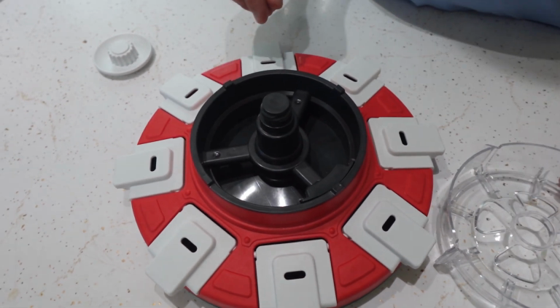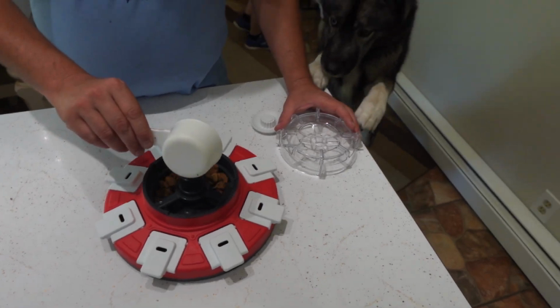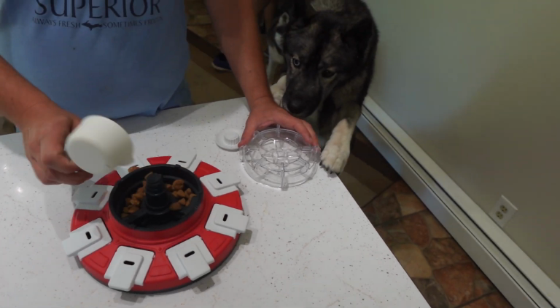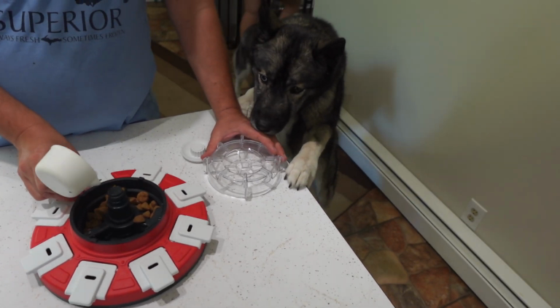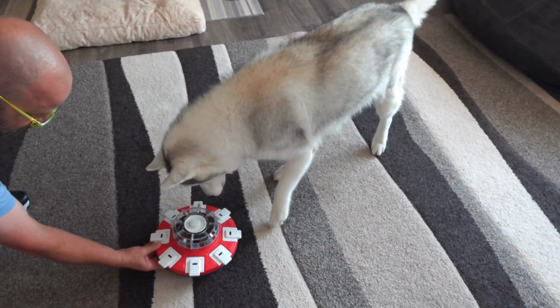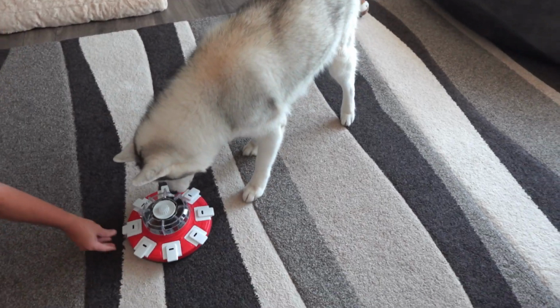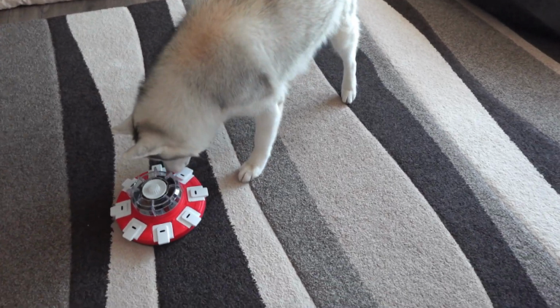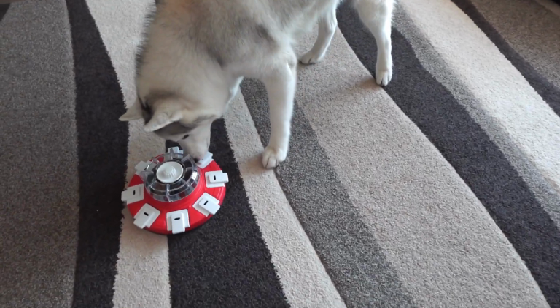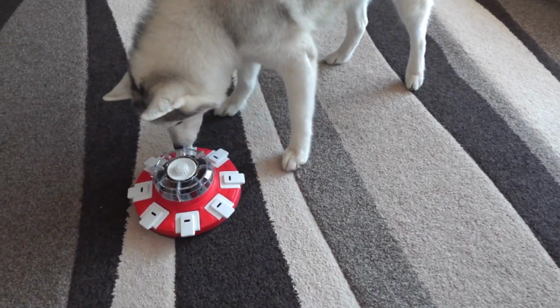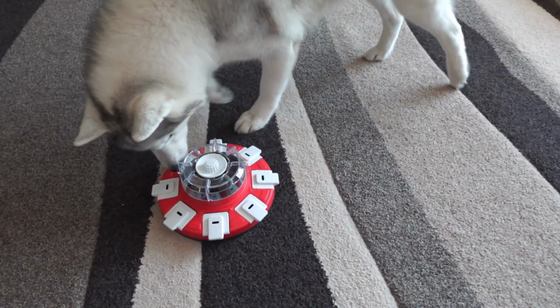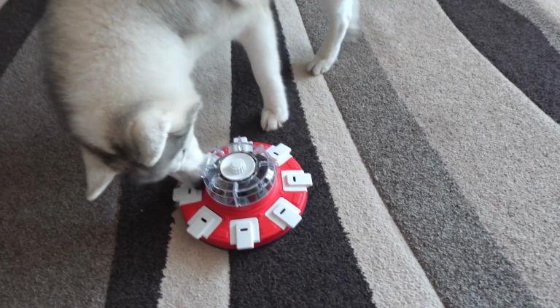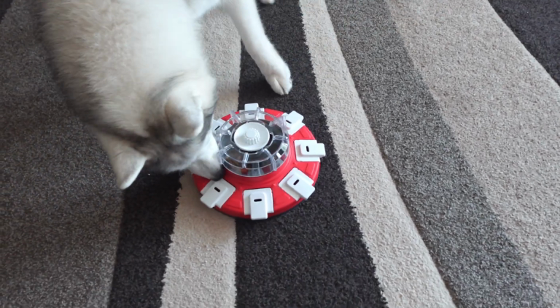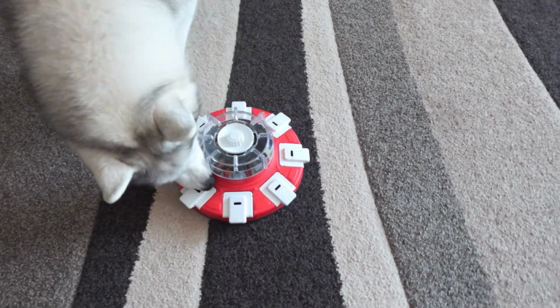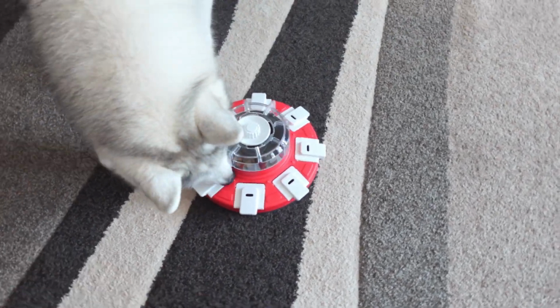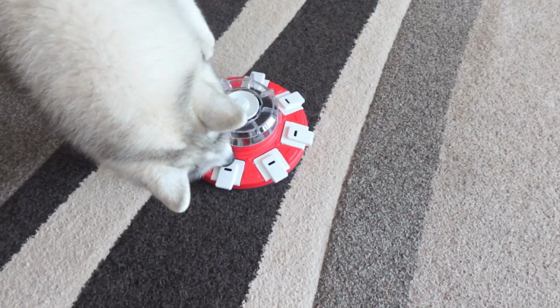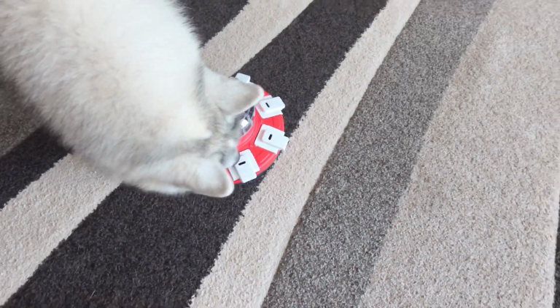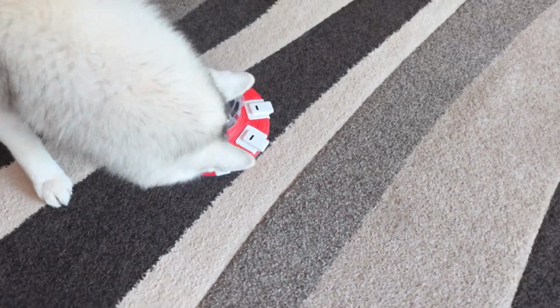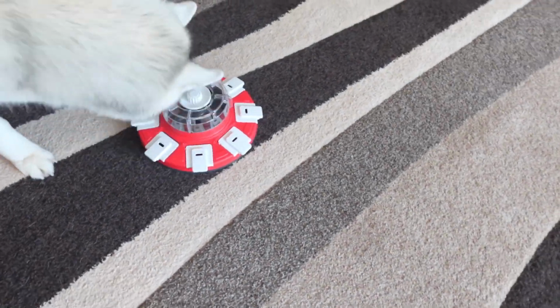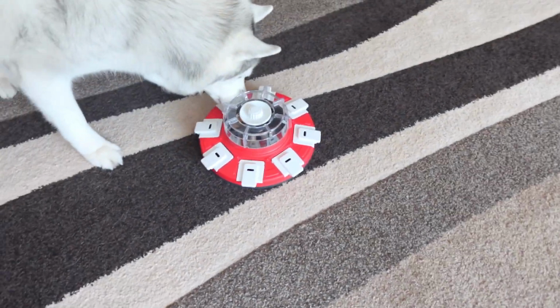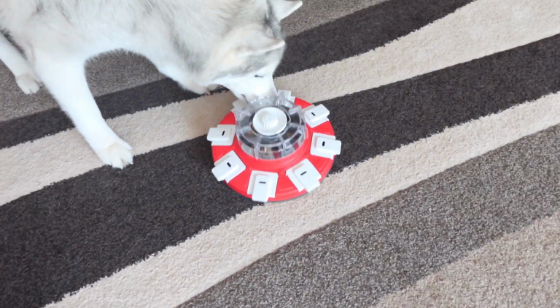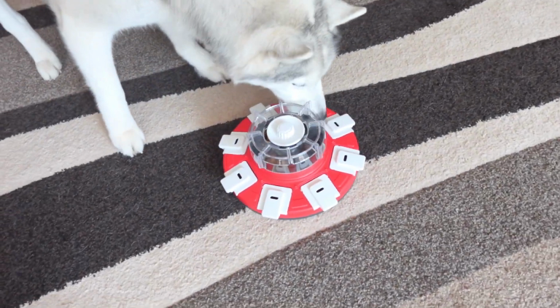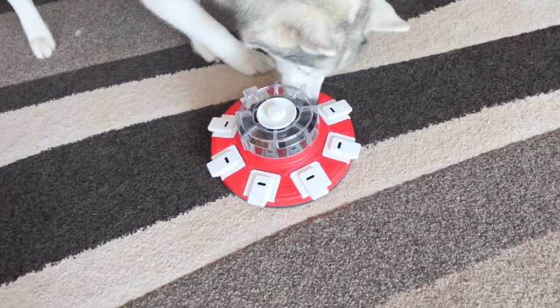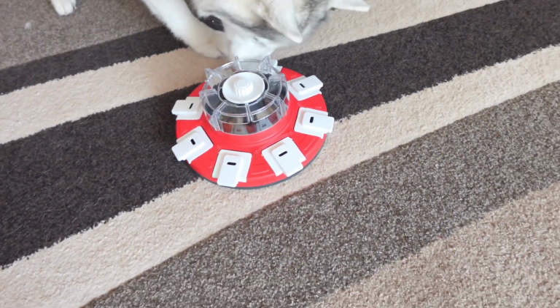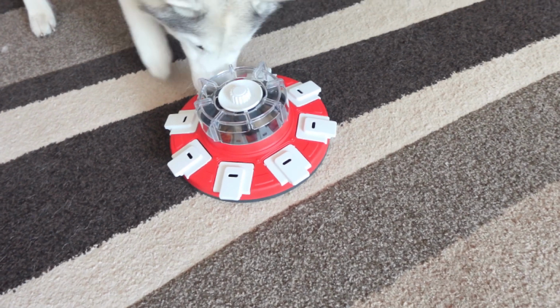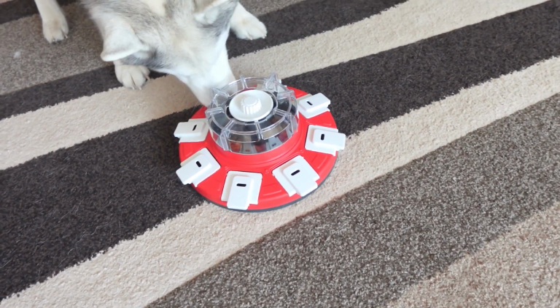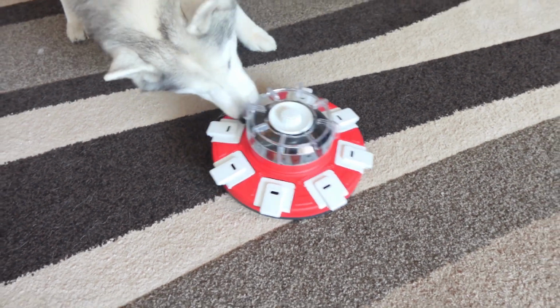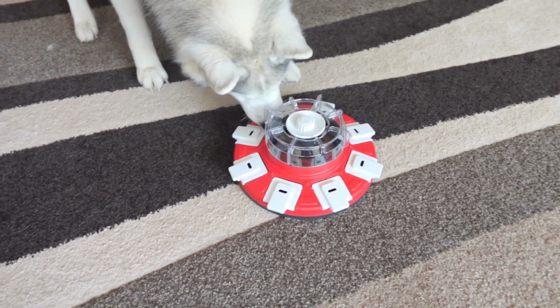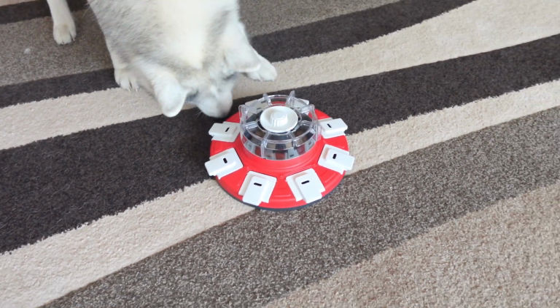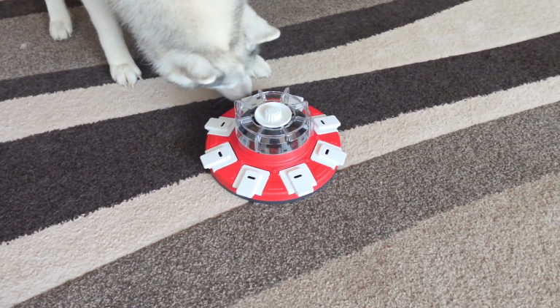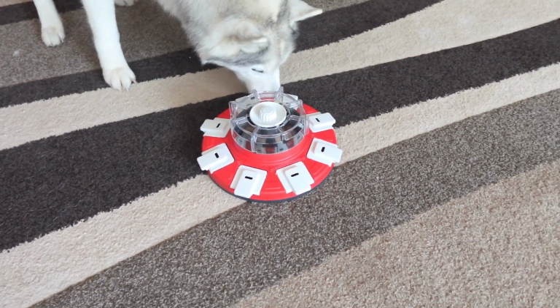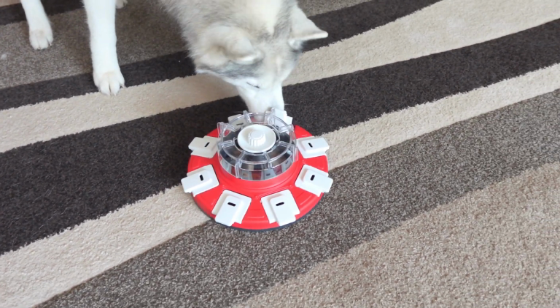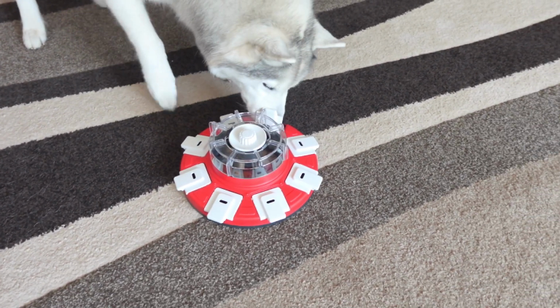You load the toy with food and then watch your dogs figure out how to get the food. I would call this a level two toy, as they have to push the top and spin it around, and then they have to push open the doors with their noses.